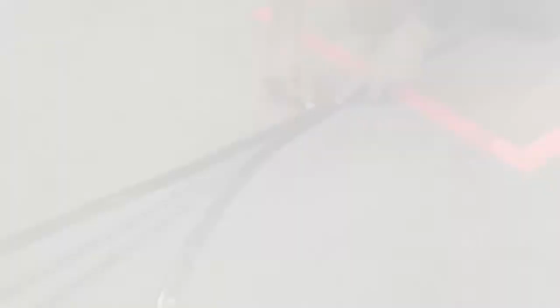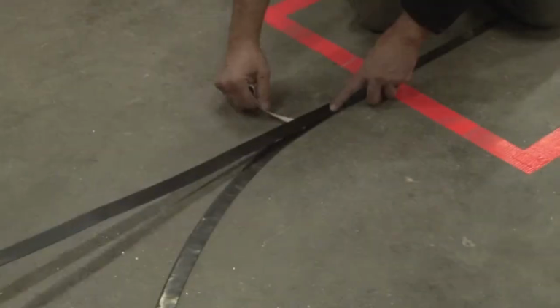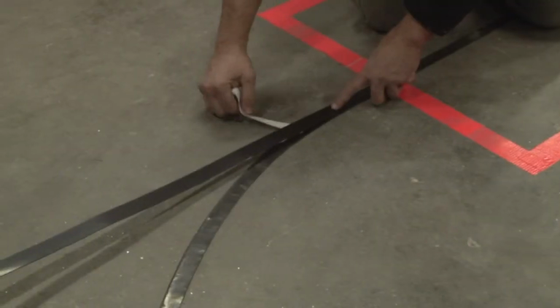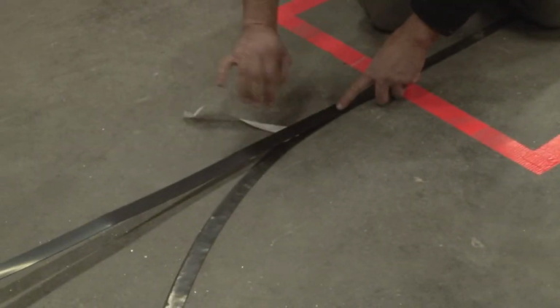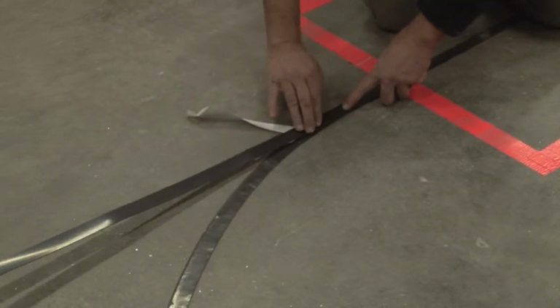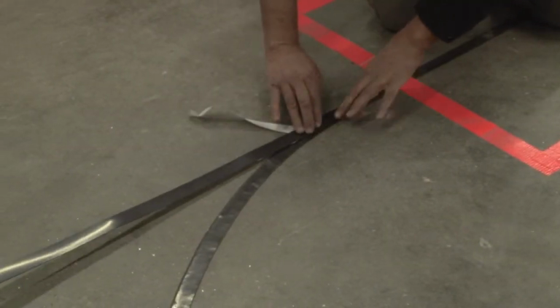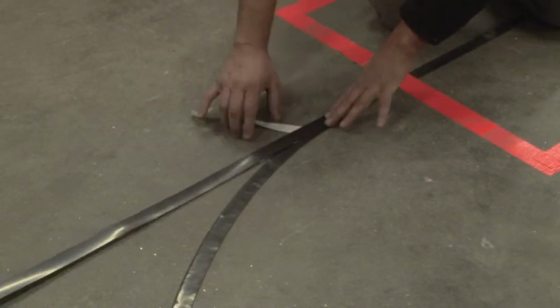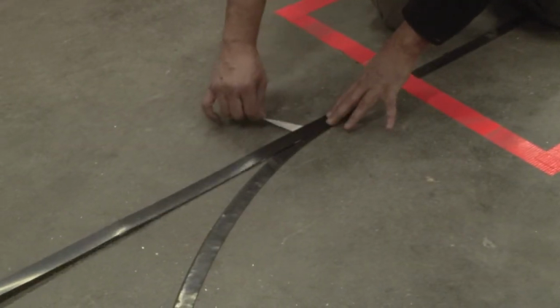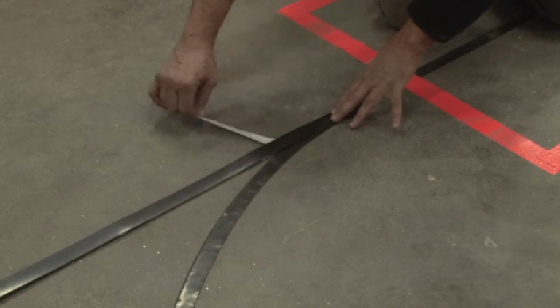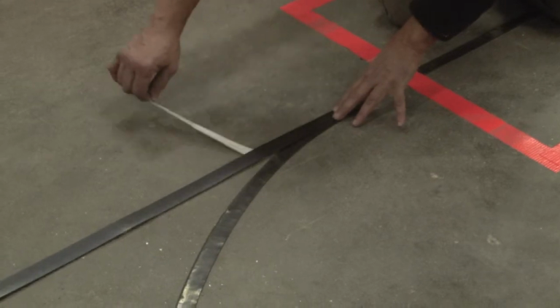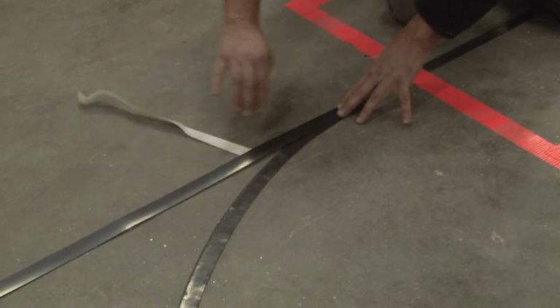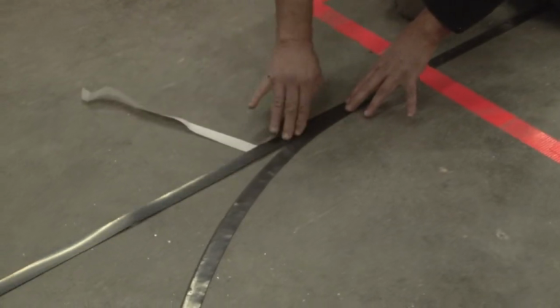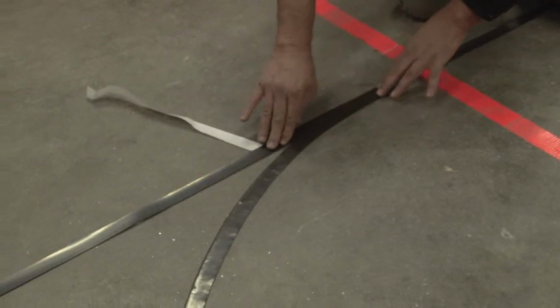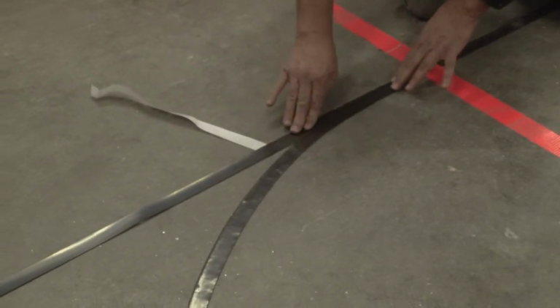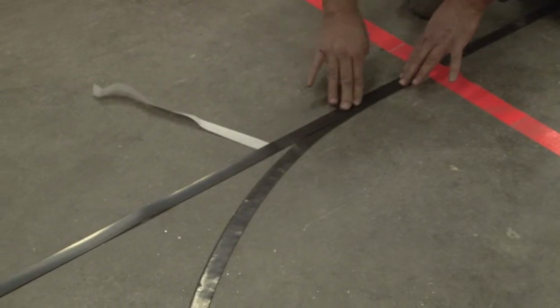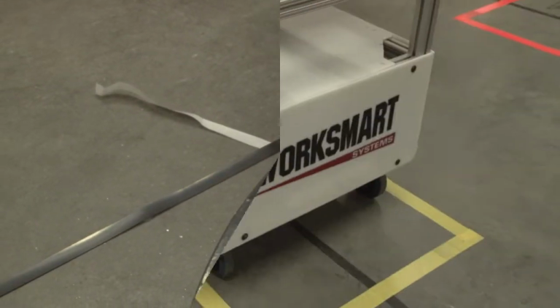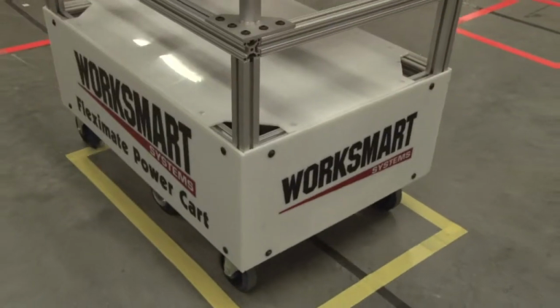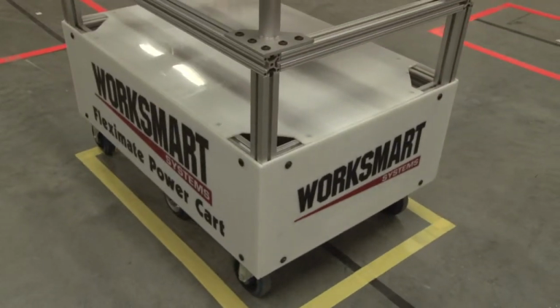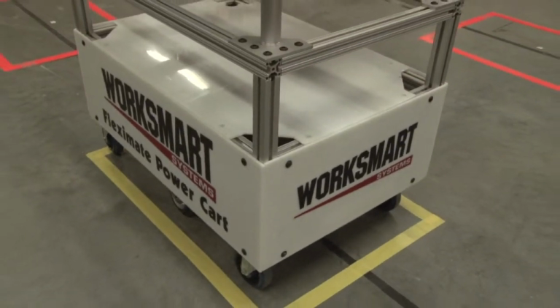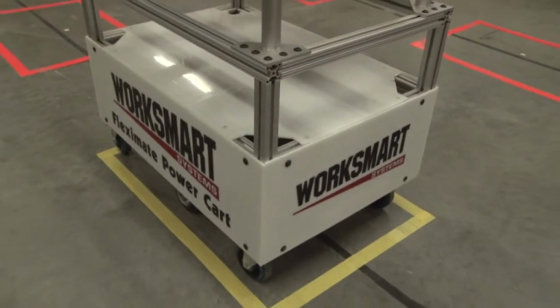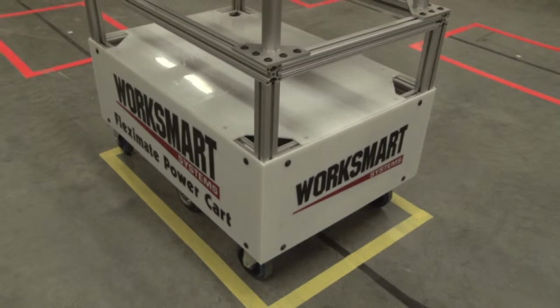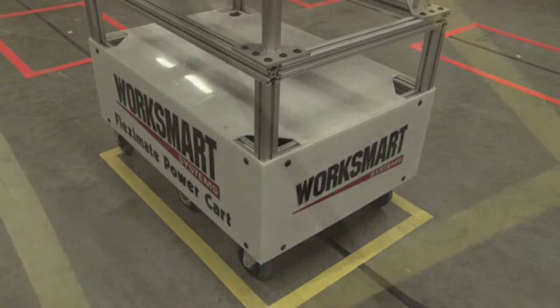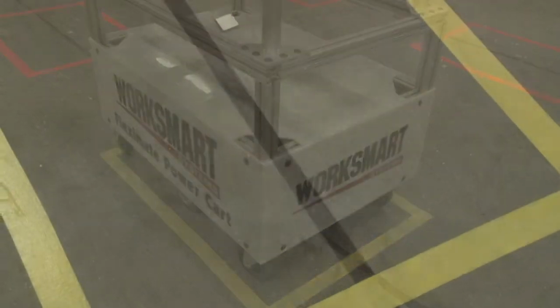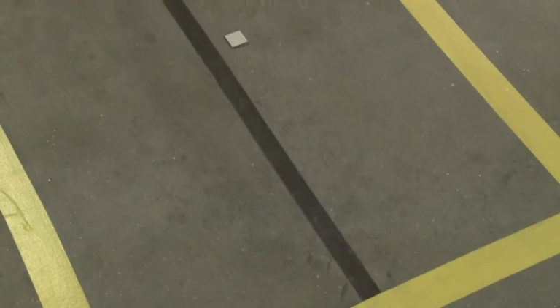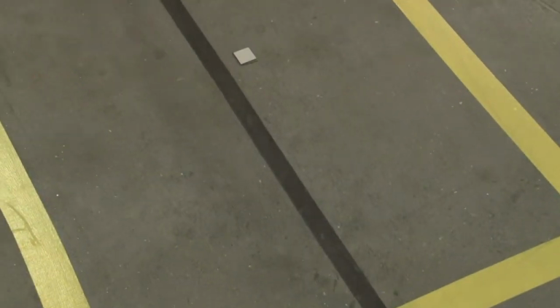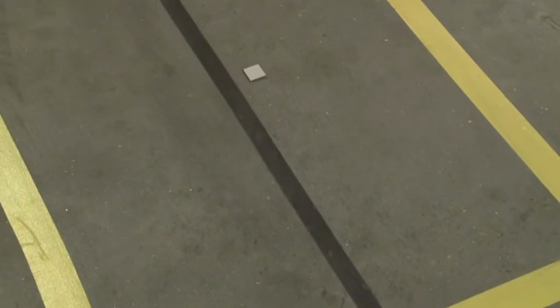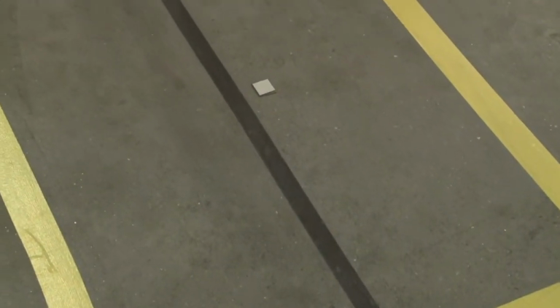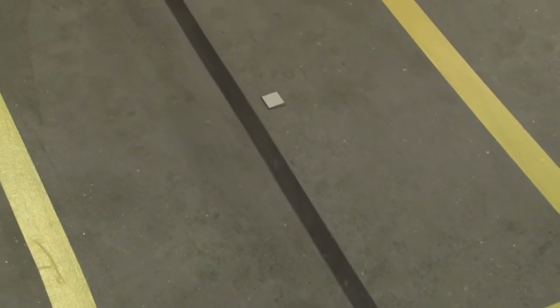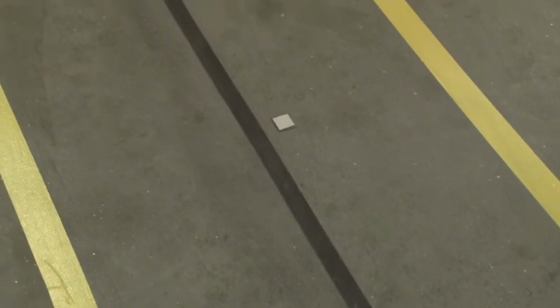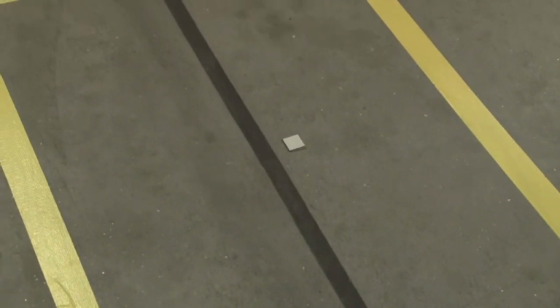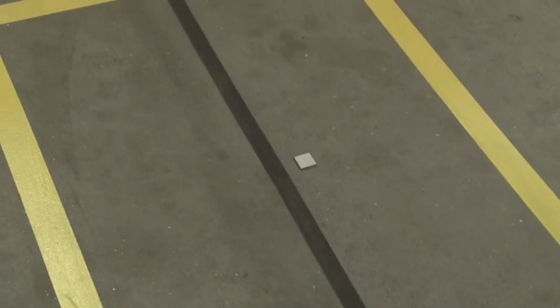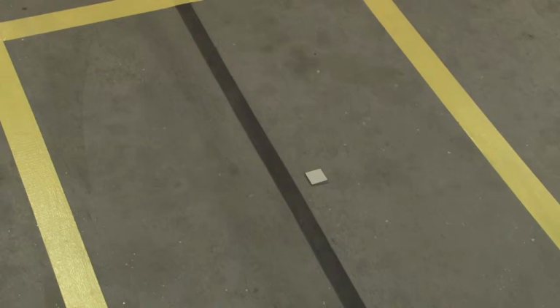Cell layout routes and changes are quickly executed with an adhesive-backed magnetic tape. Stop points and task times are created with a simple square piece of the guidance tape, which minimizes programming requirements.